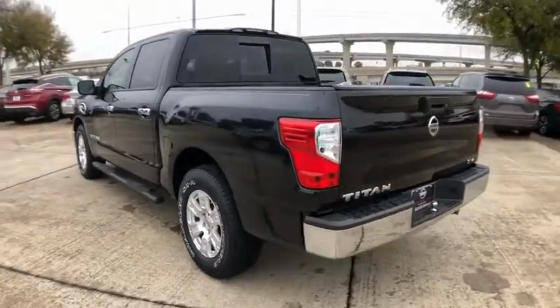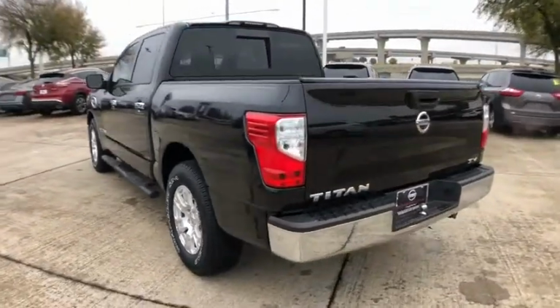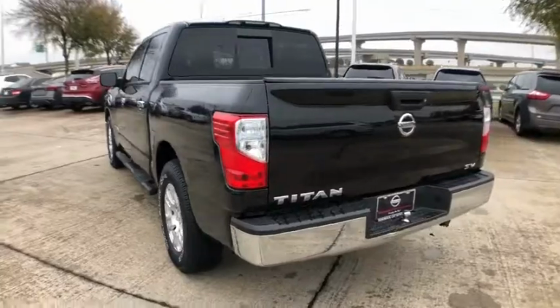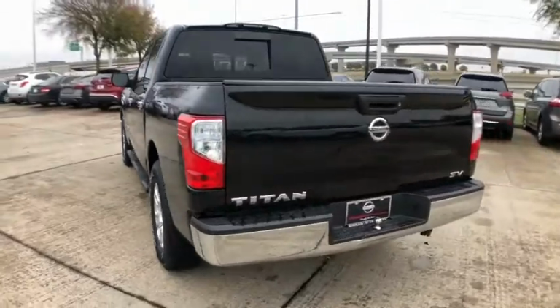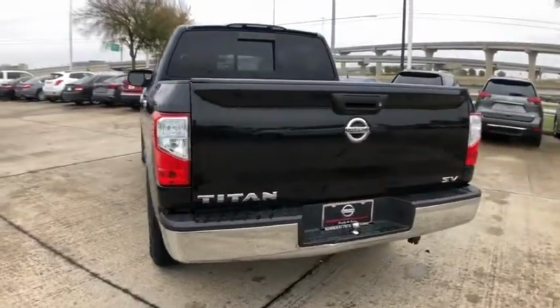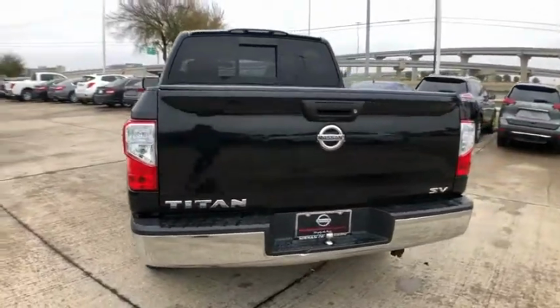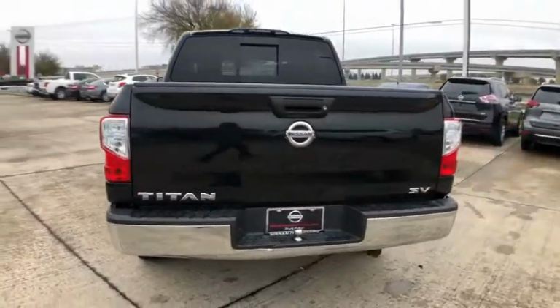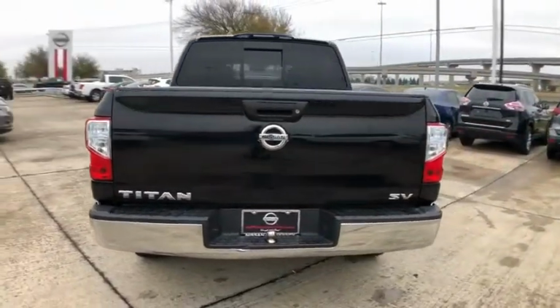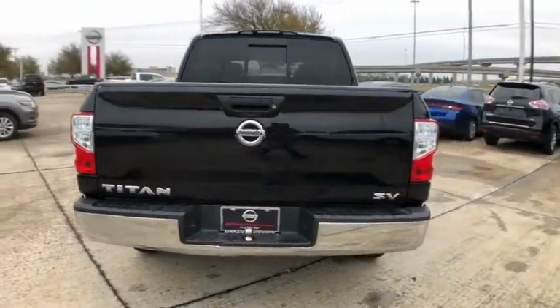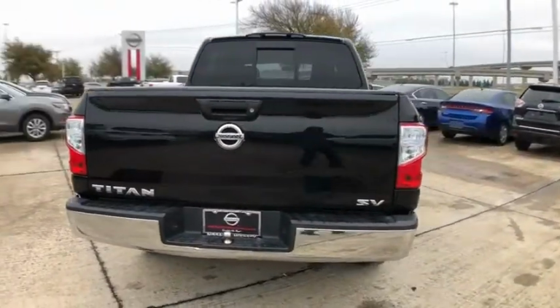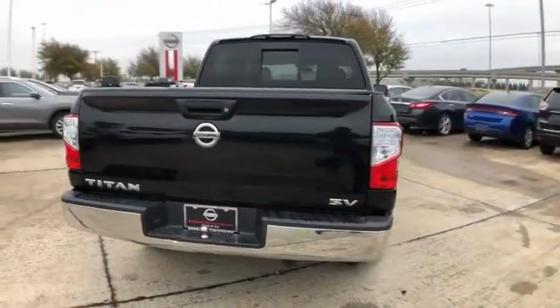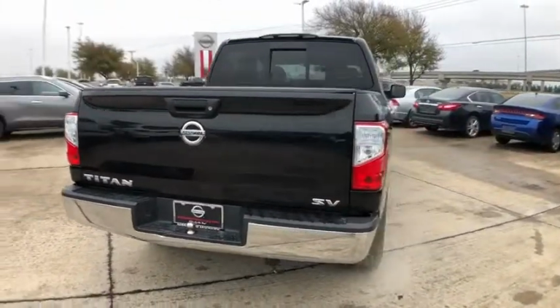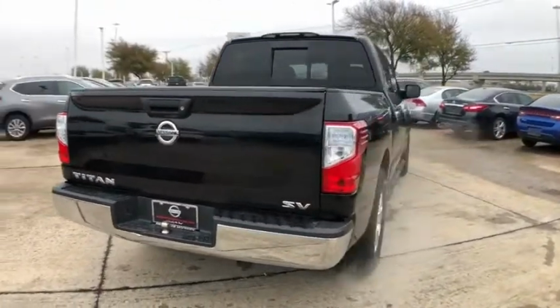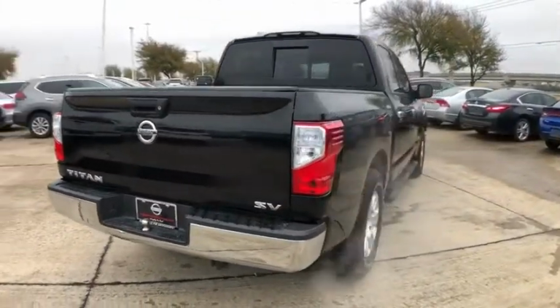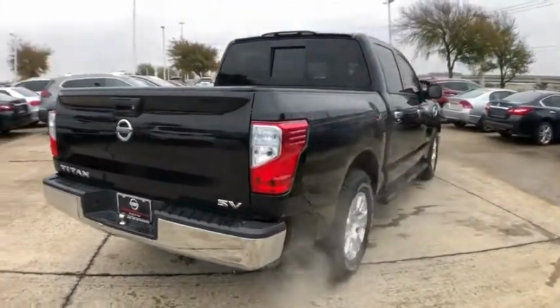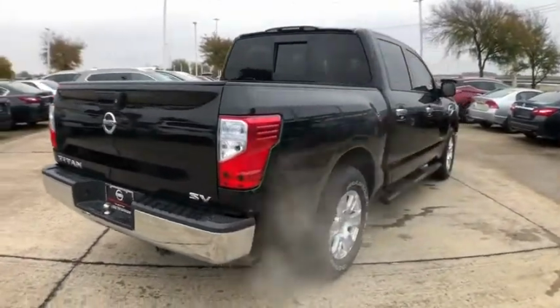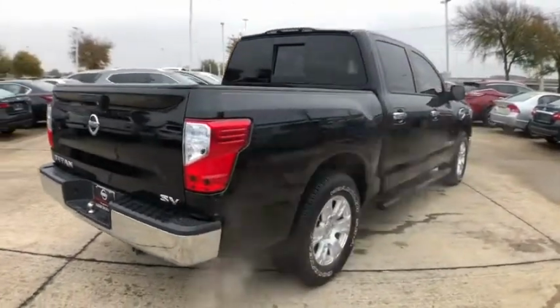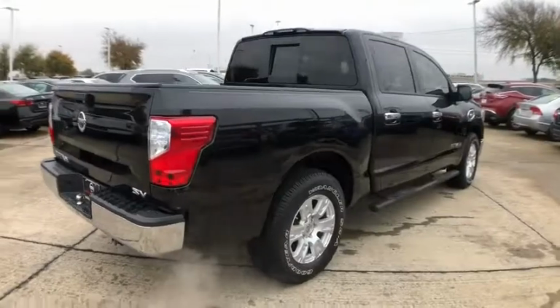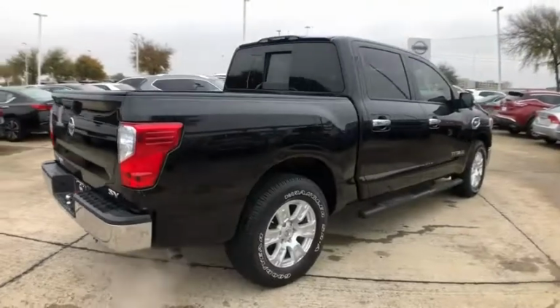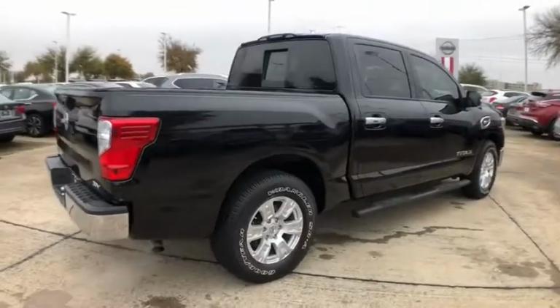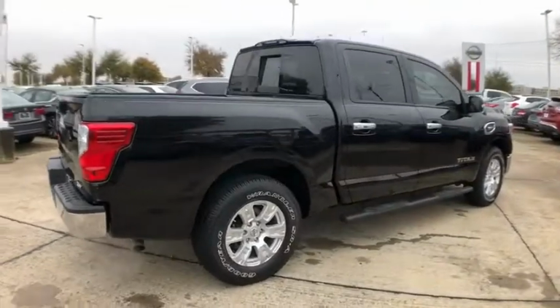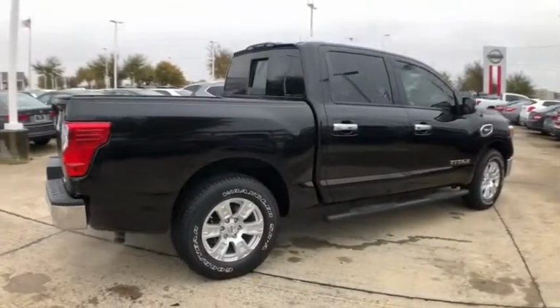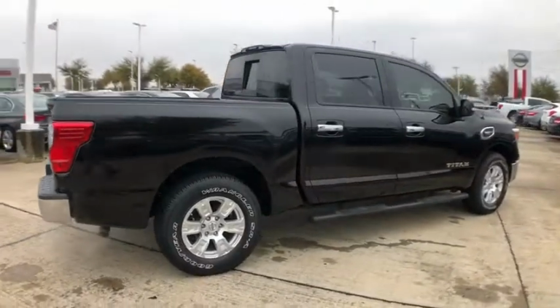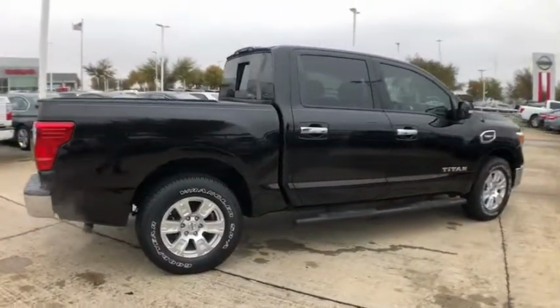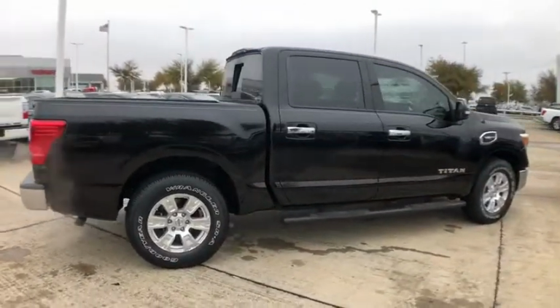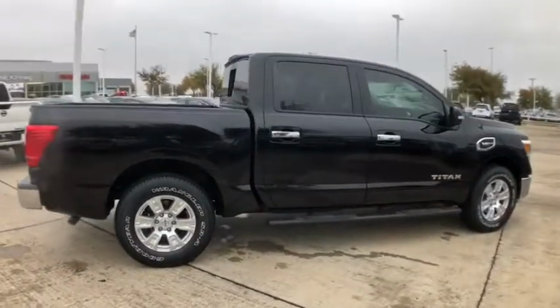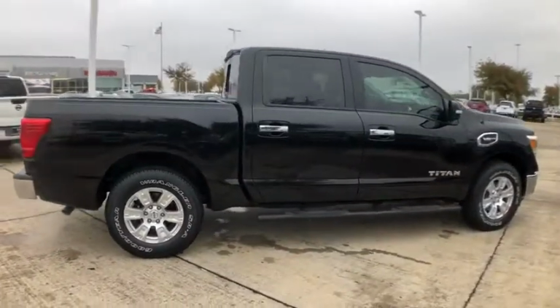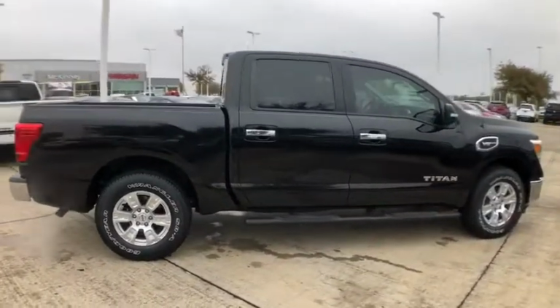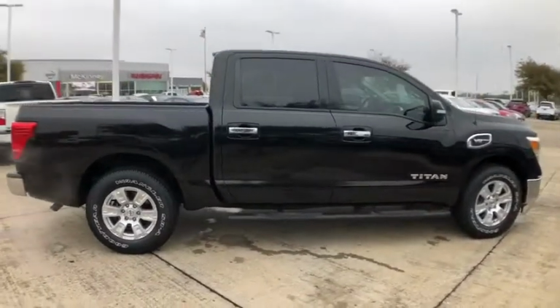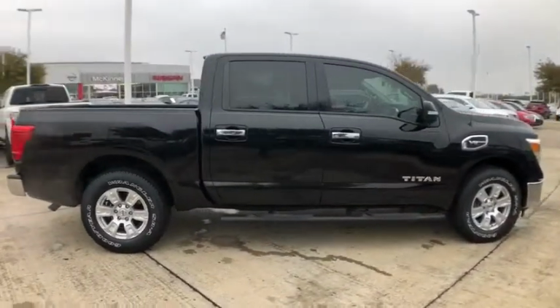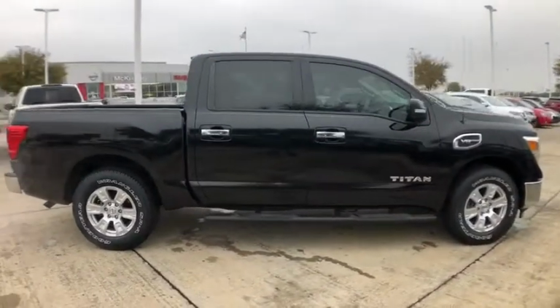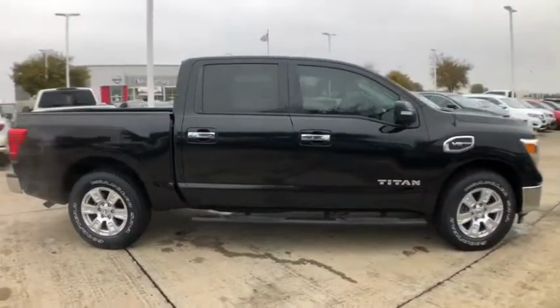But the benefits don't stop there. The massive interior cabin boasts a fold-up rear bench seat and a flat loading floor. When it comes to power and comfort, the Titan can't be beat.